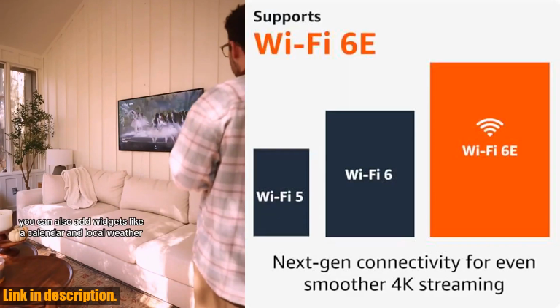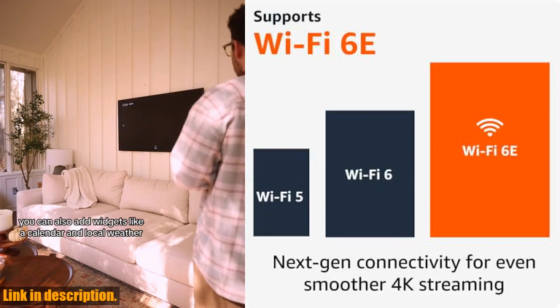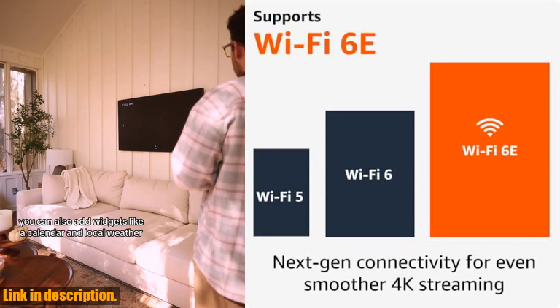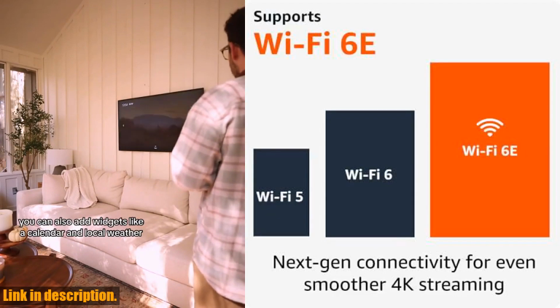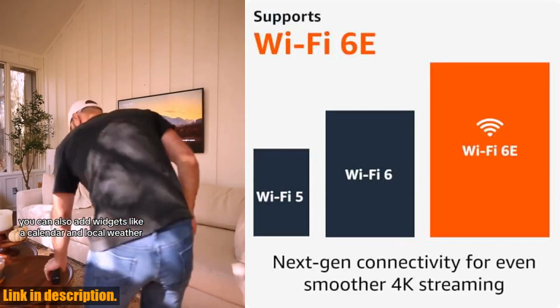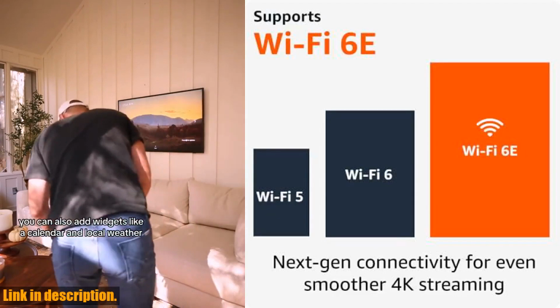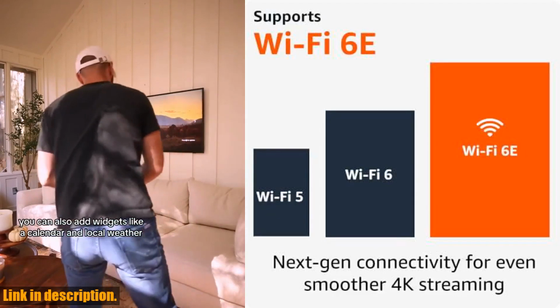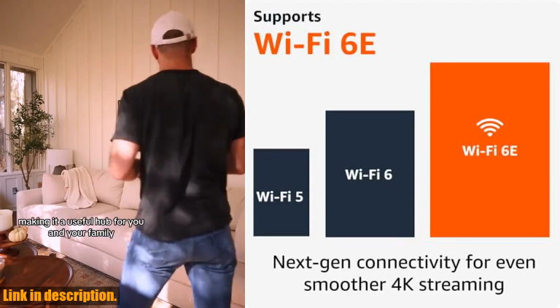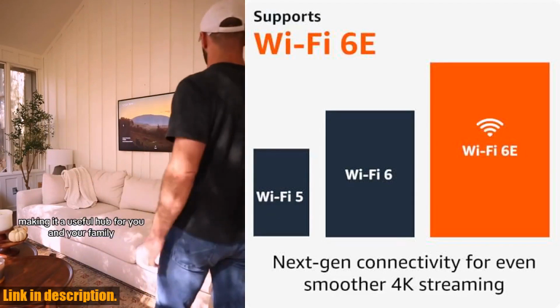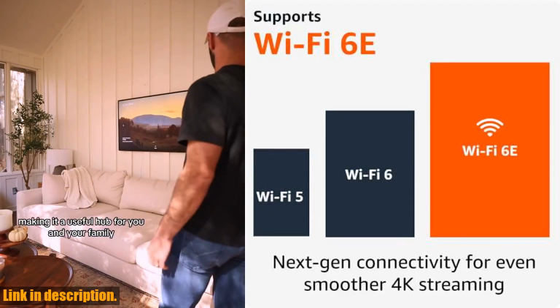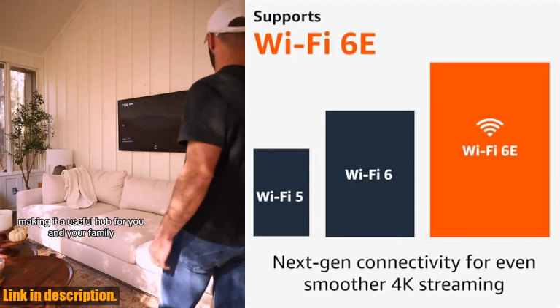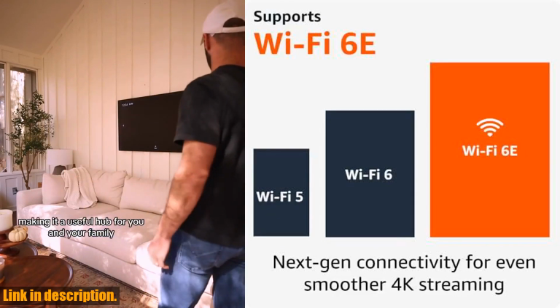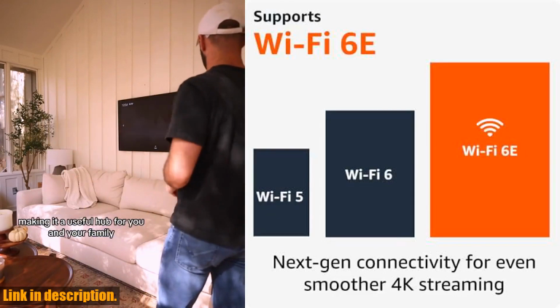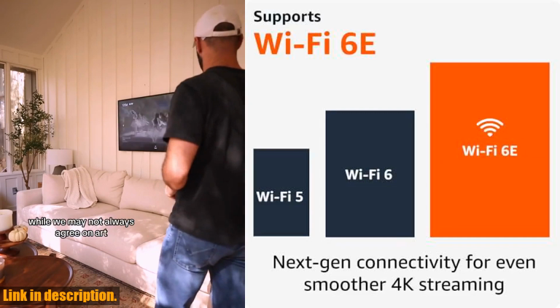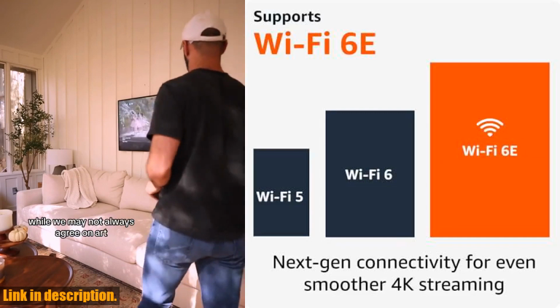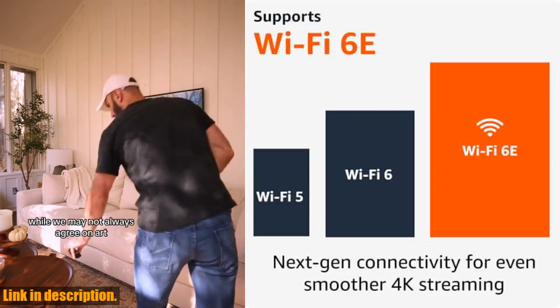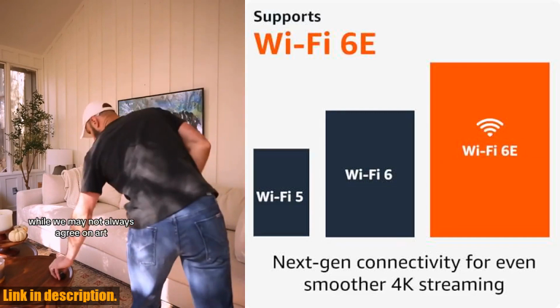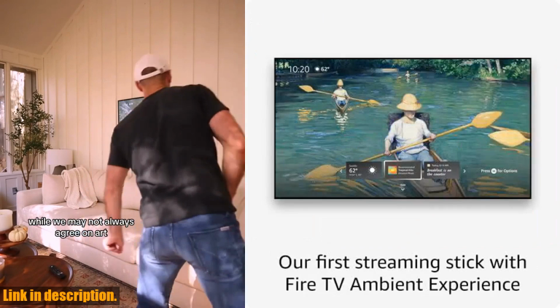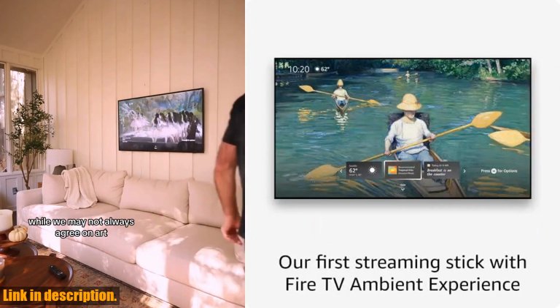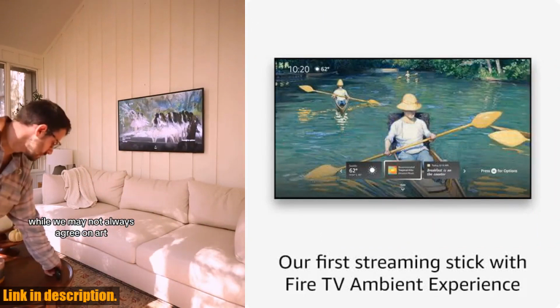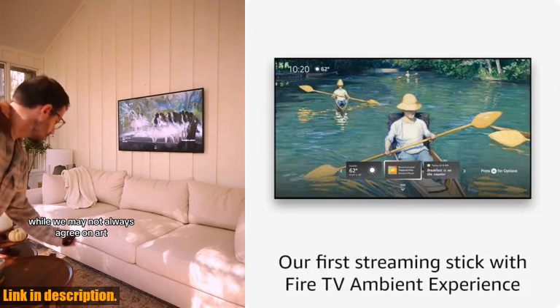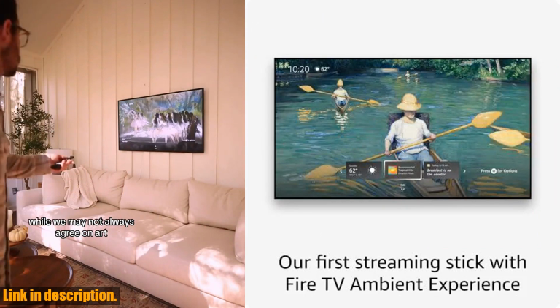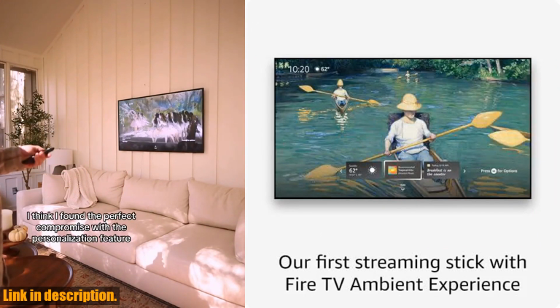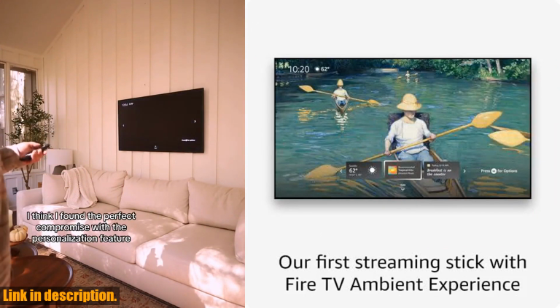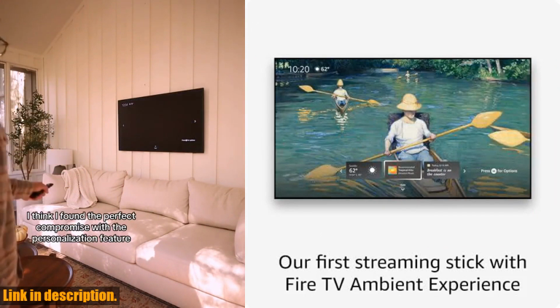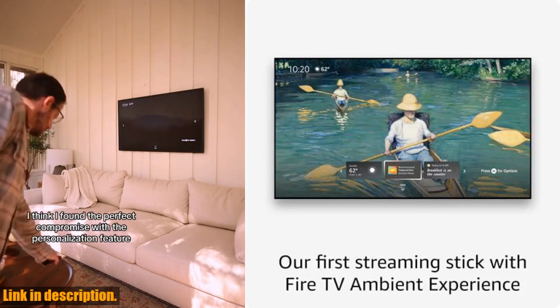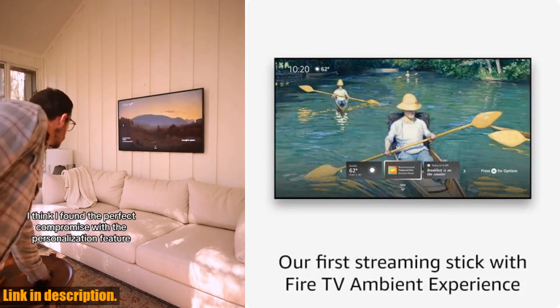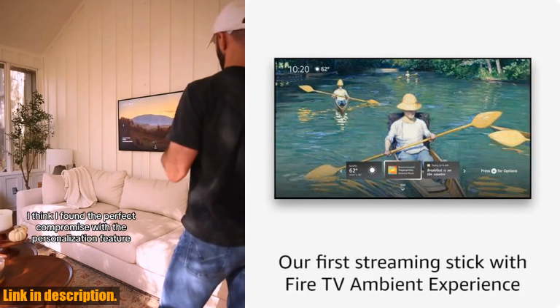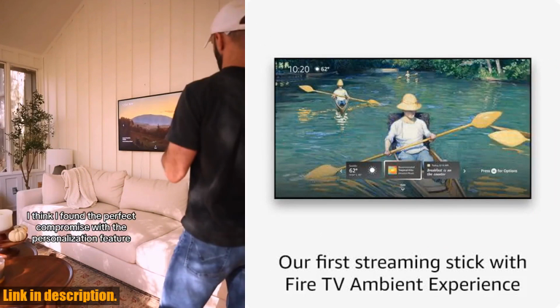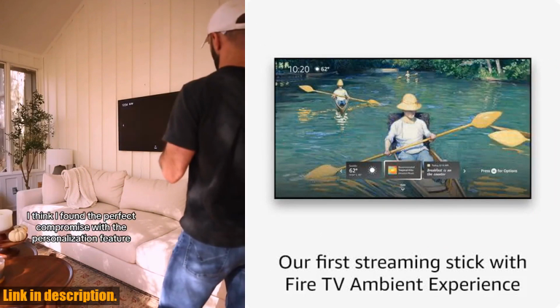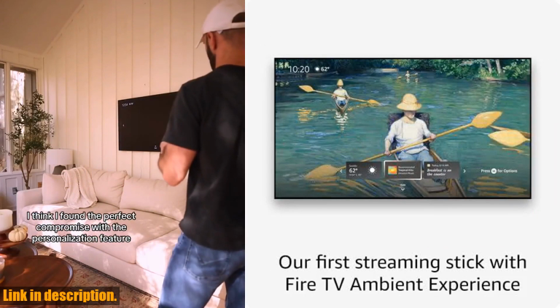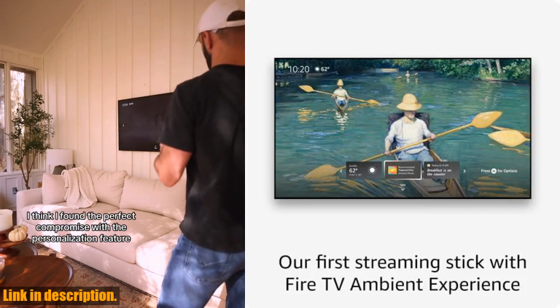And with 16GB of storage — double that of the Fire TV Stick 4K and other streaming sticks — you'll have even more space for your favorite apps, games, and downloads.